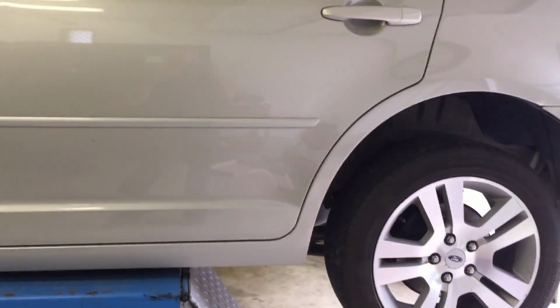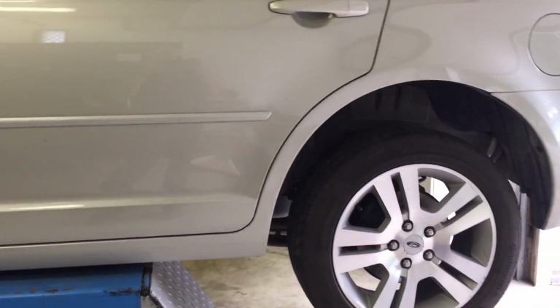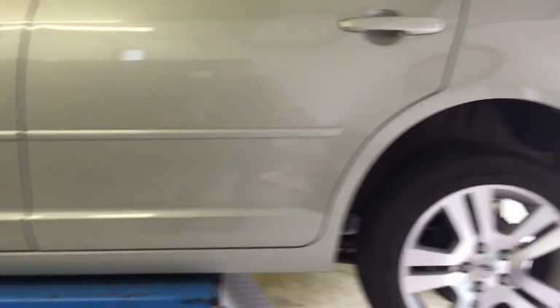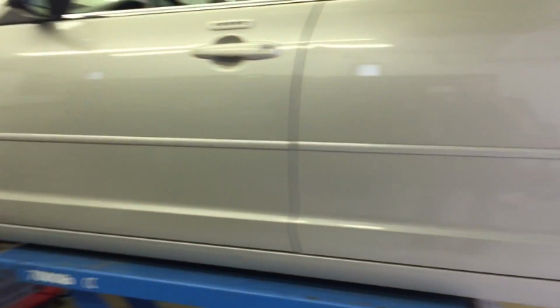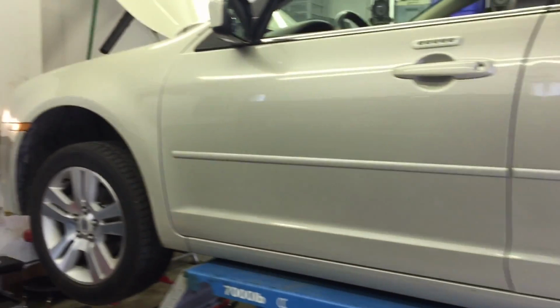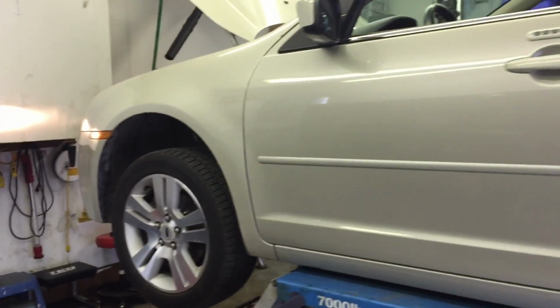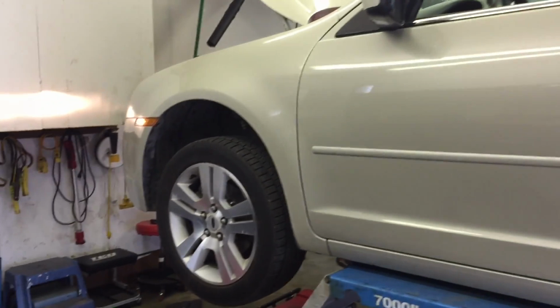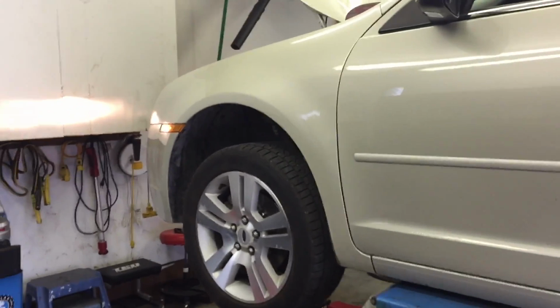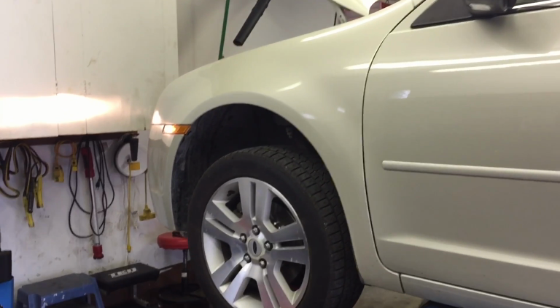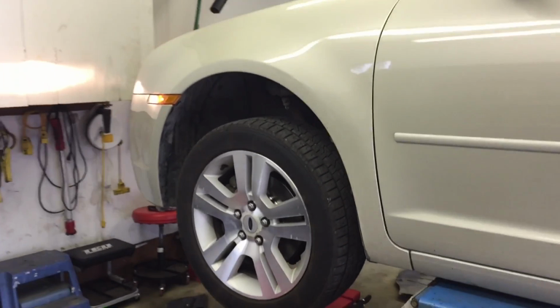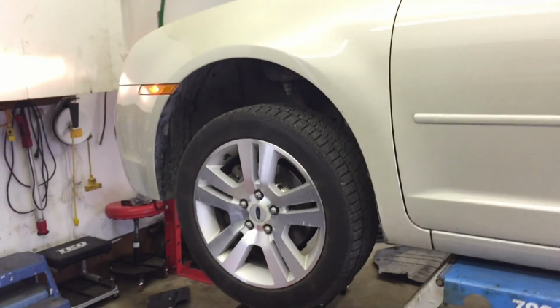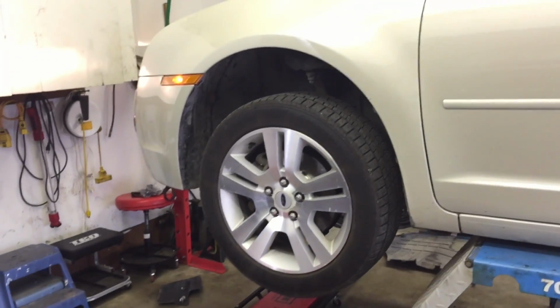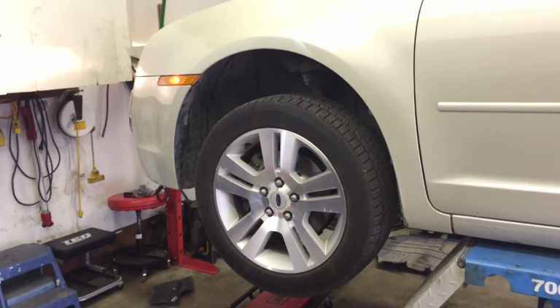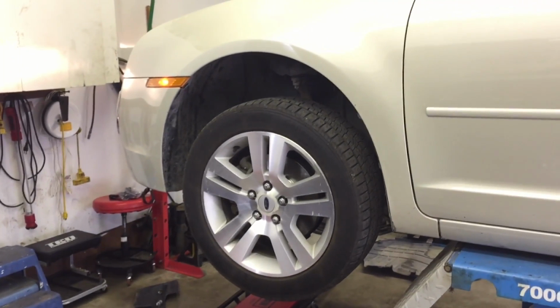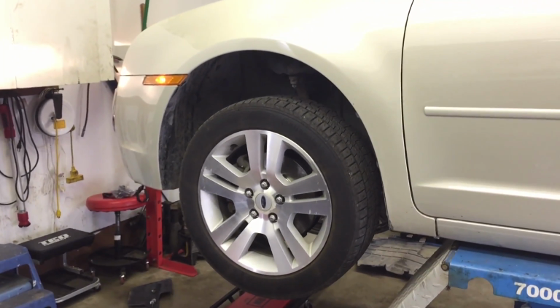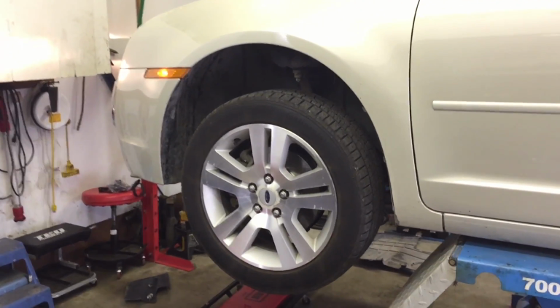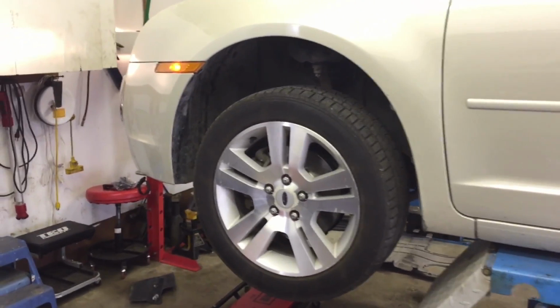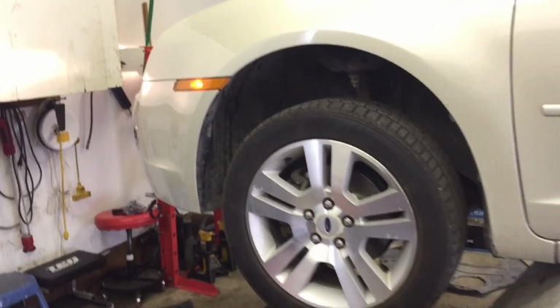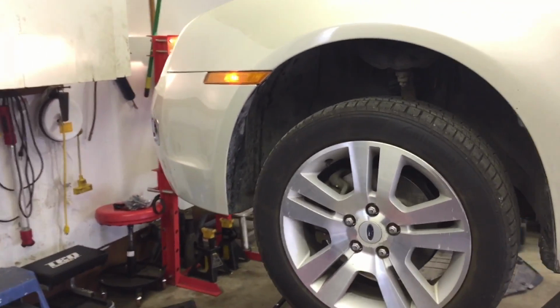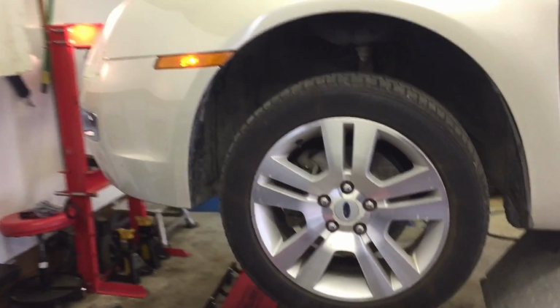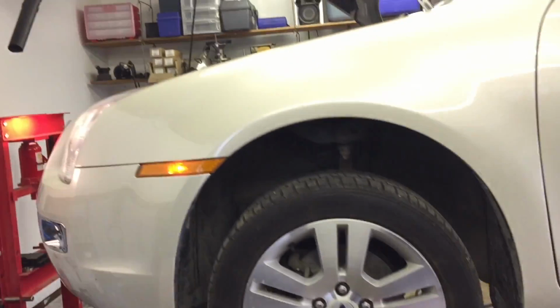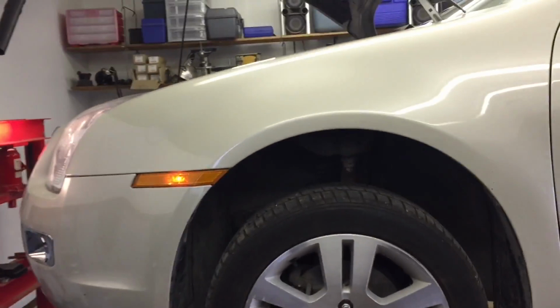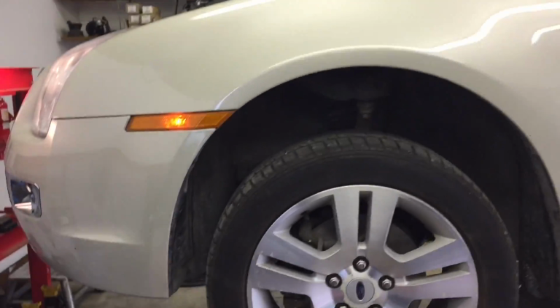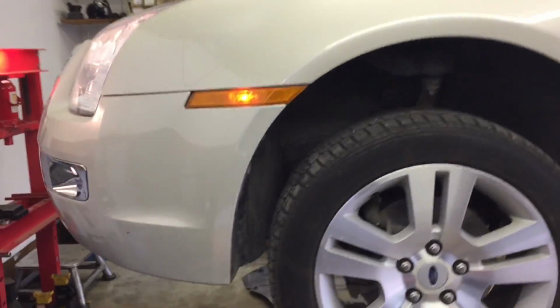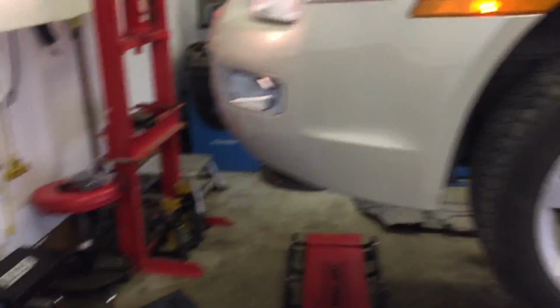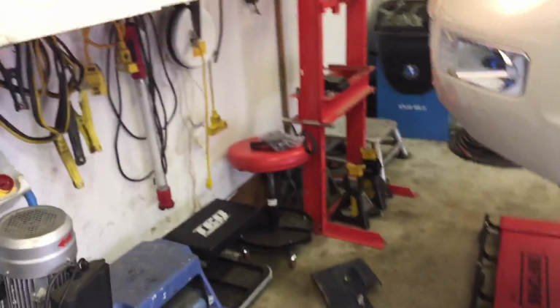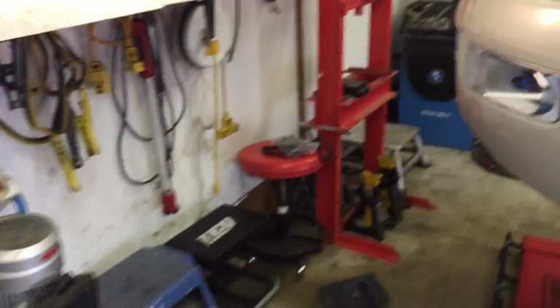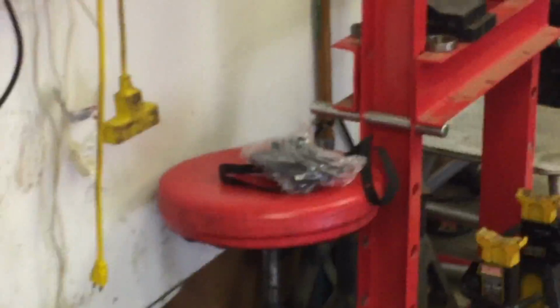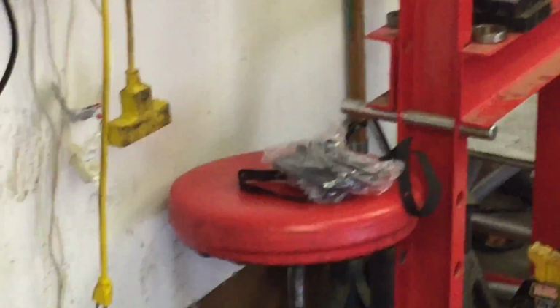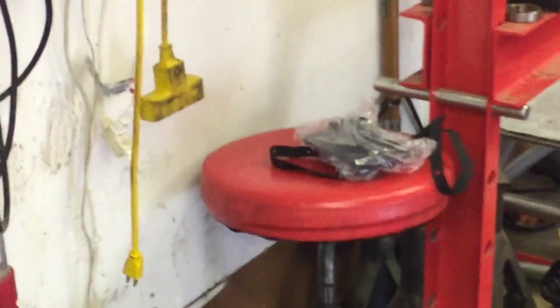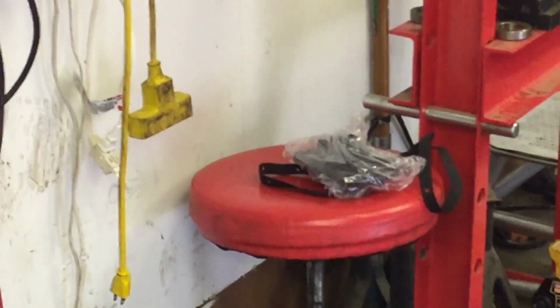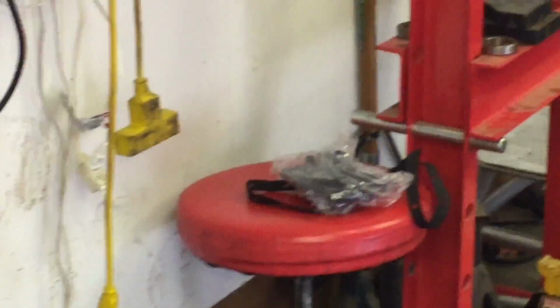I did notice every once in a while when I started the thing up, I would hear just a little bit of a transmission whine. Initially at first it was very faint and very short, so I'm going to go ahead and replace the transmission fluid and filter.